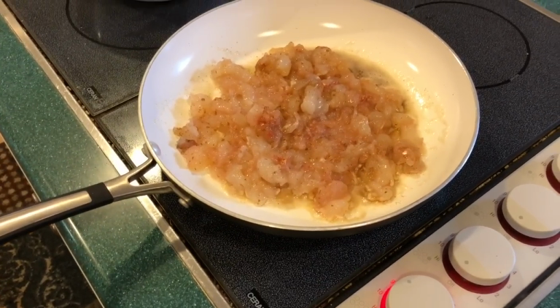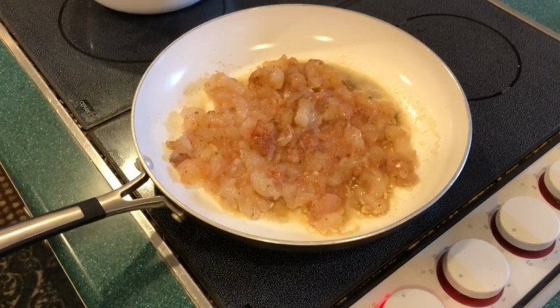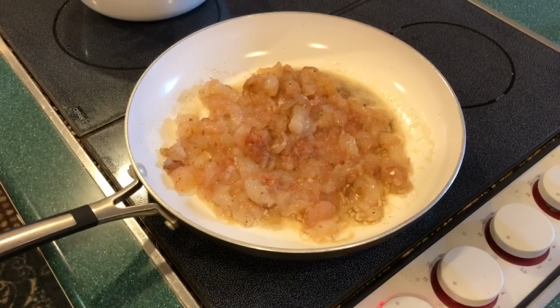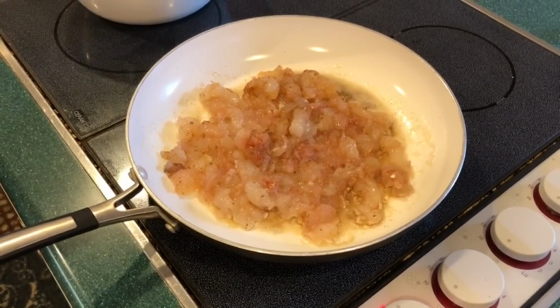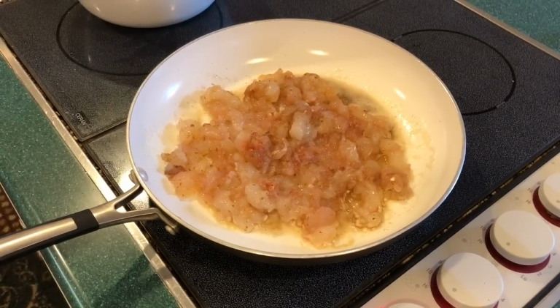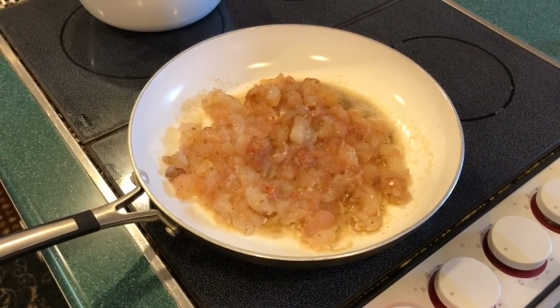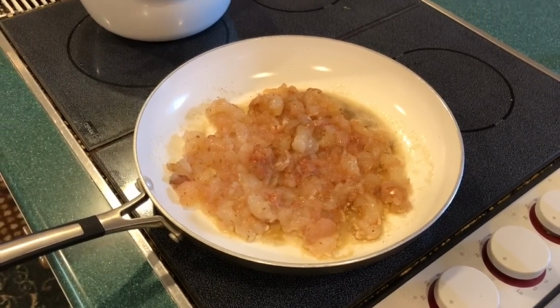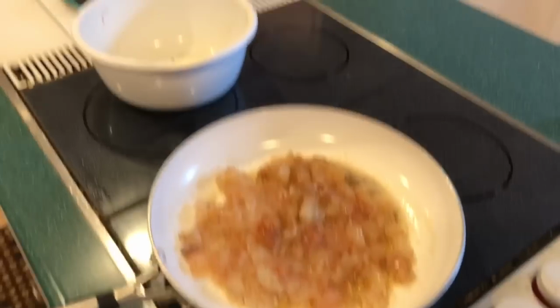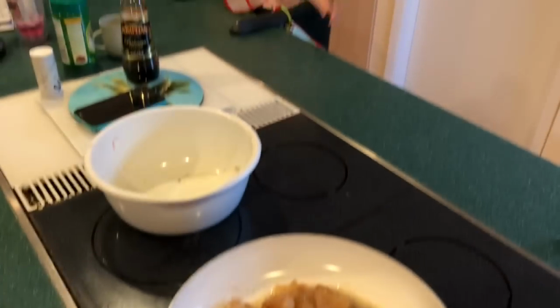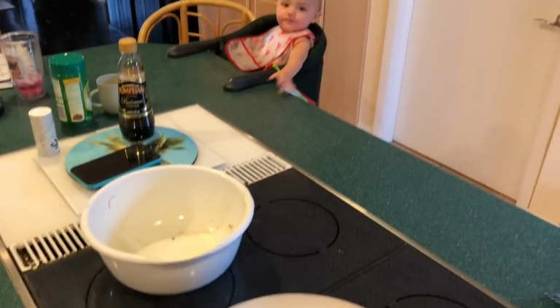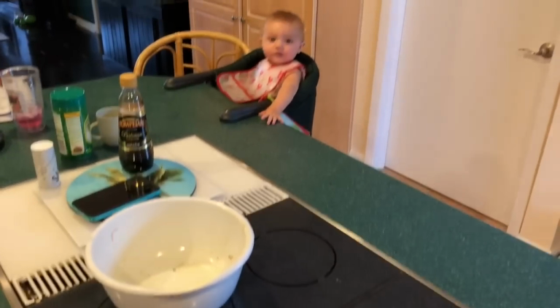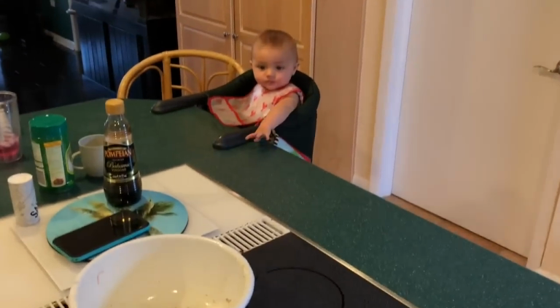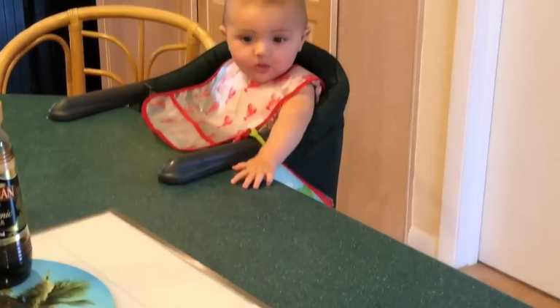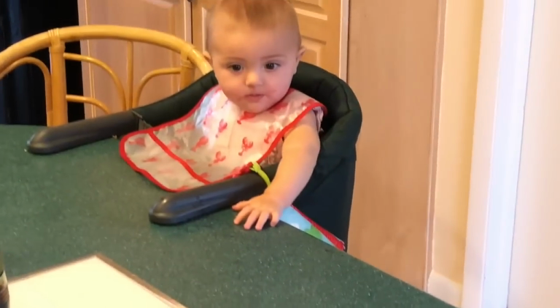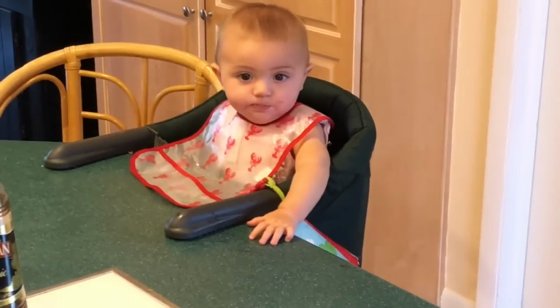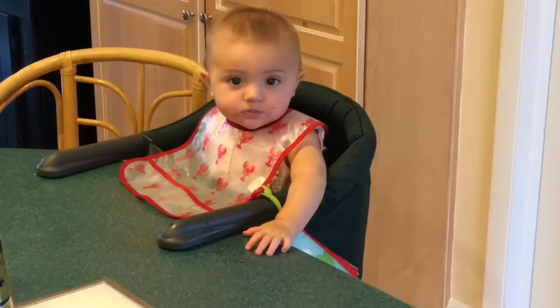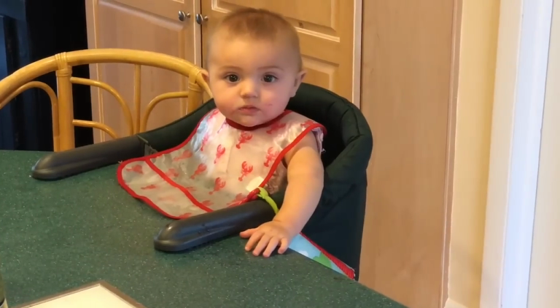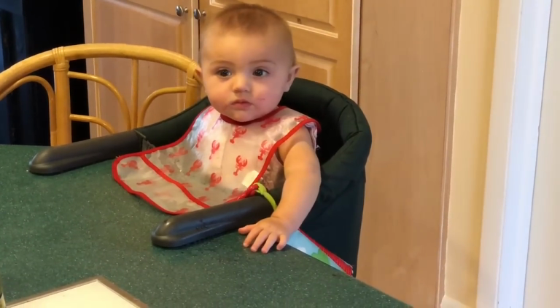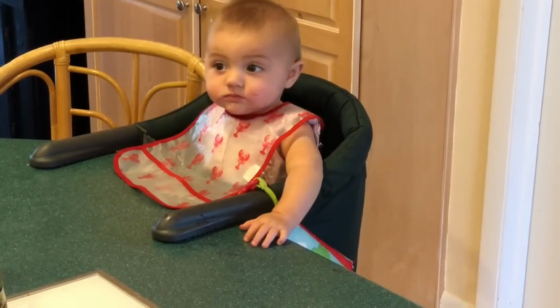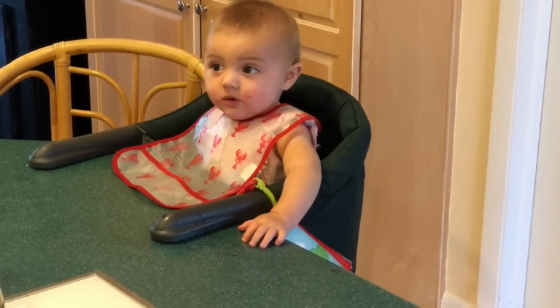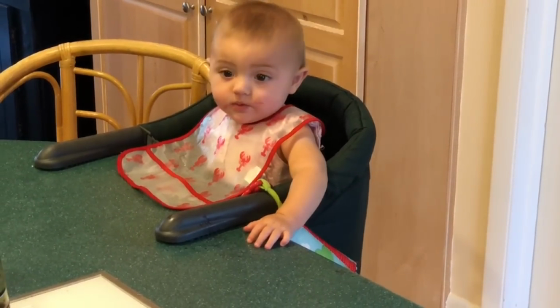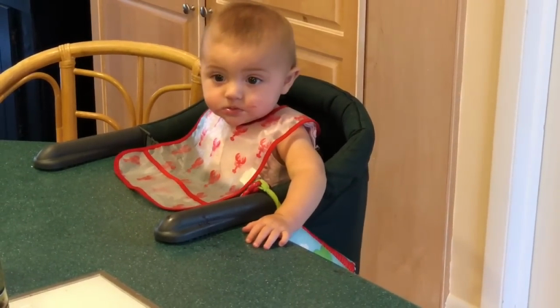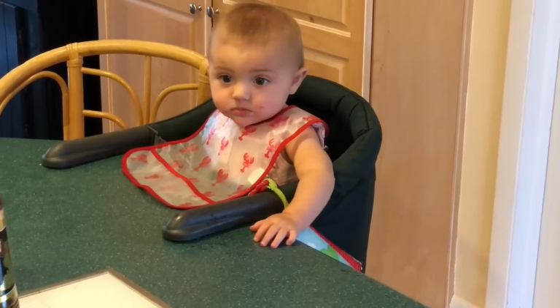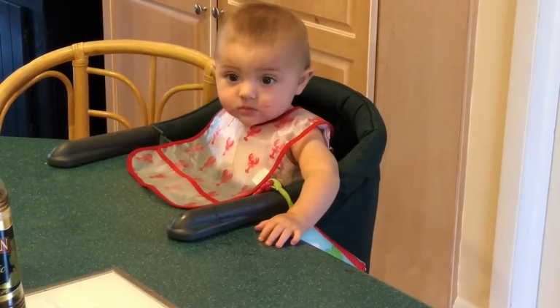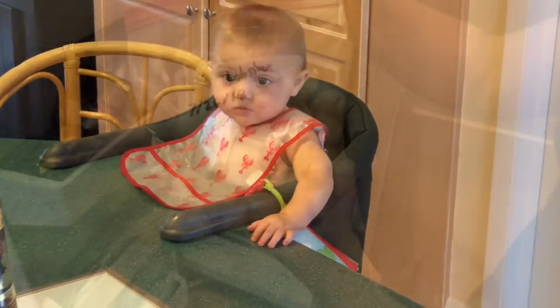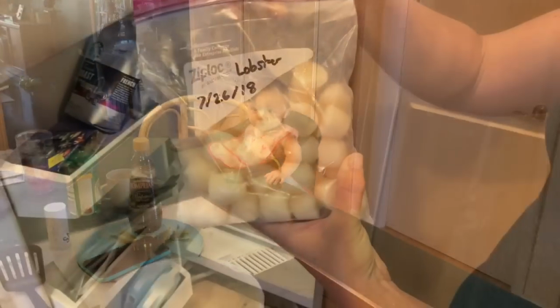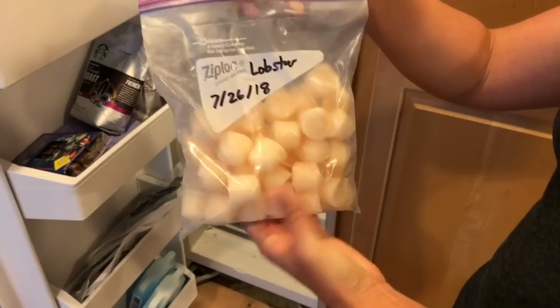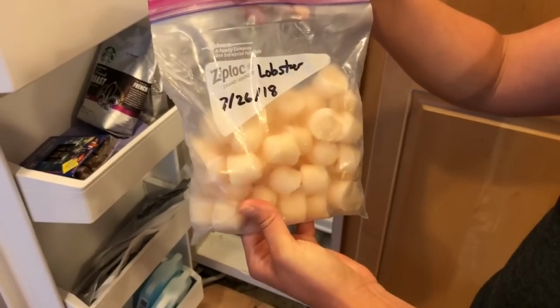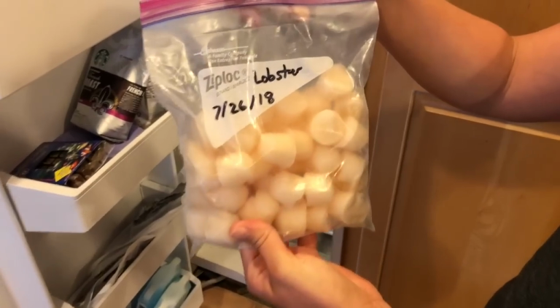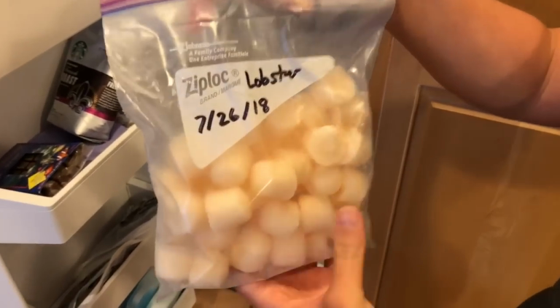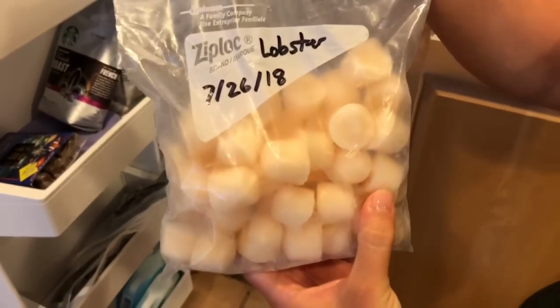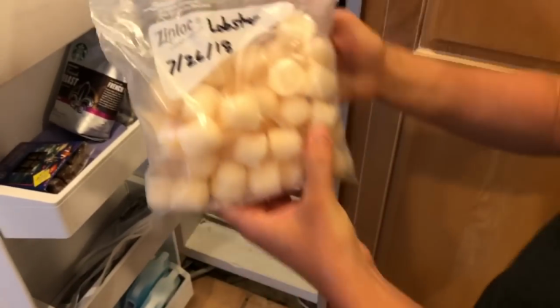Smell that, Sadie? It's butter. Look at that lobster. Sadie's got little frozen lobster cubes — she loves it.